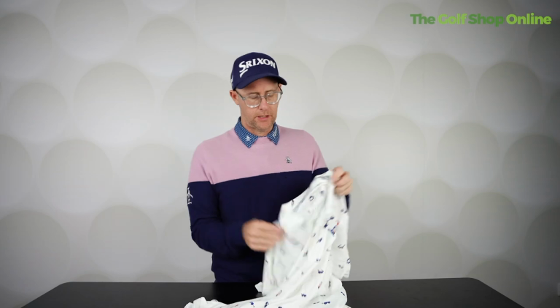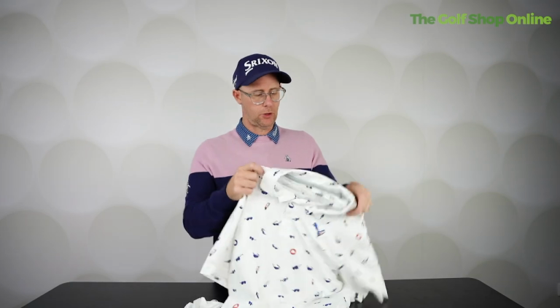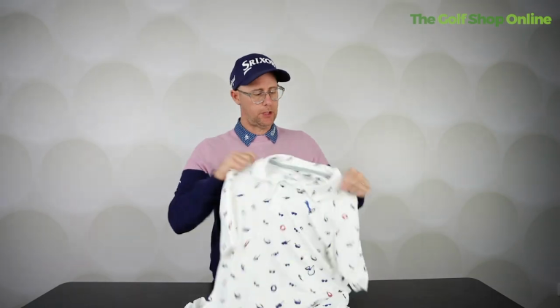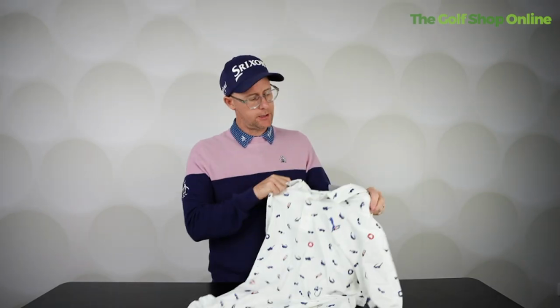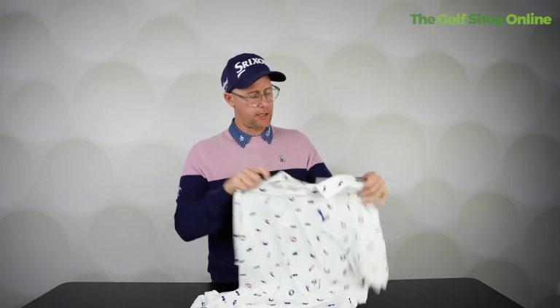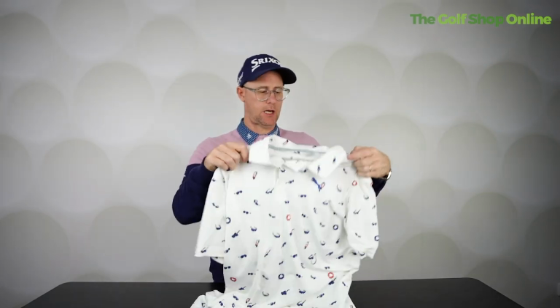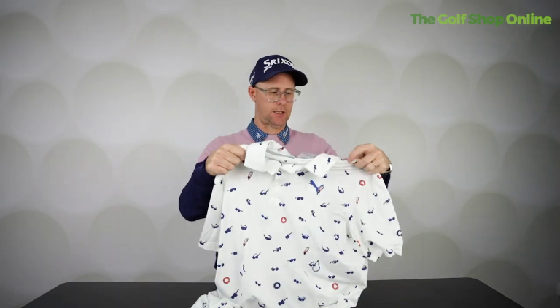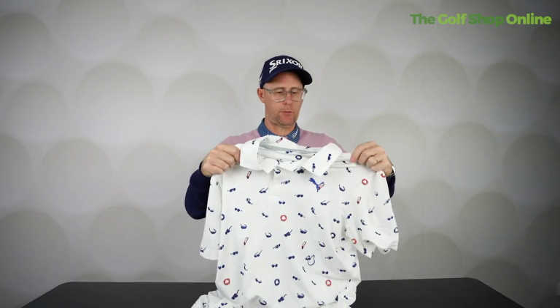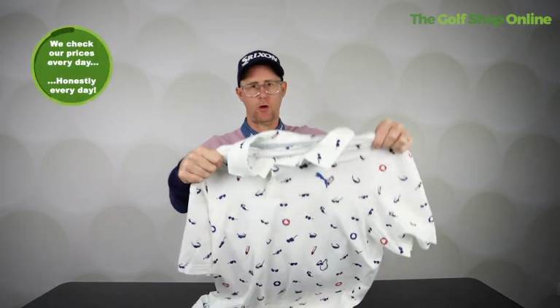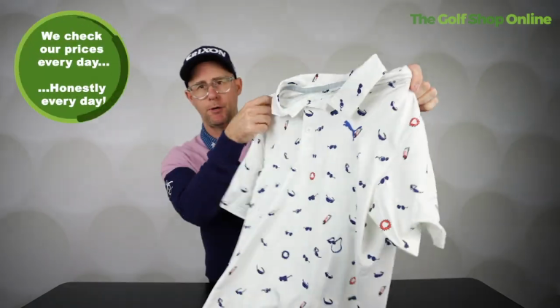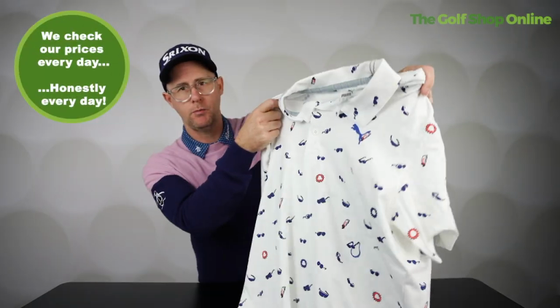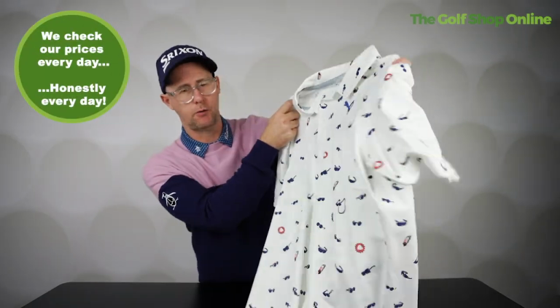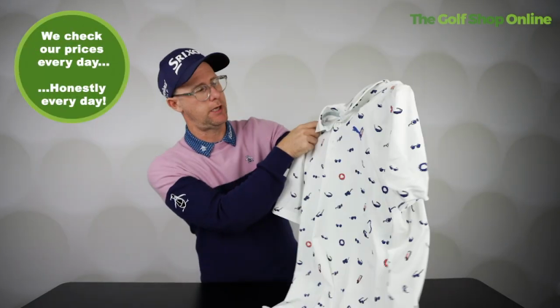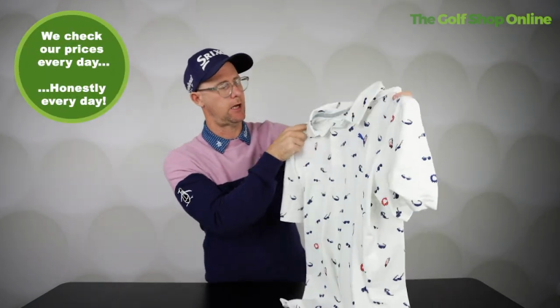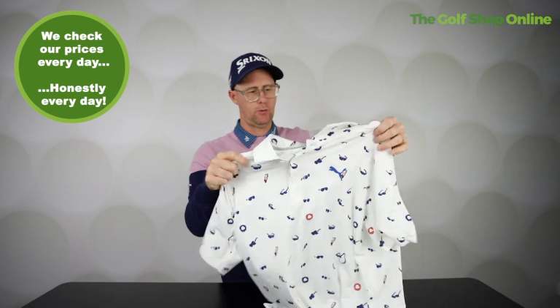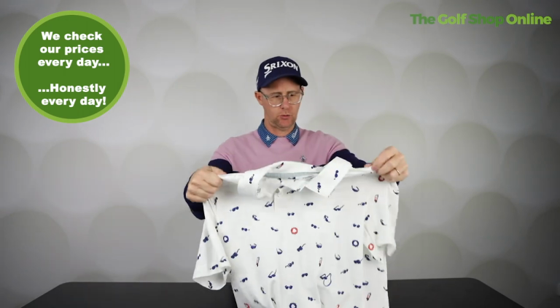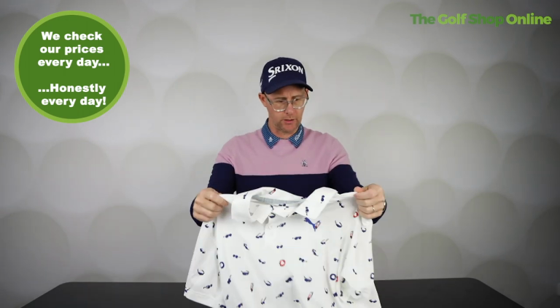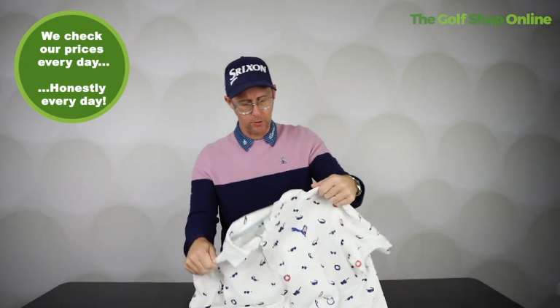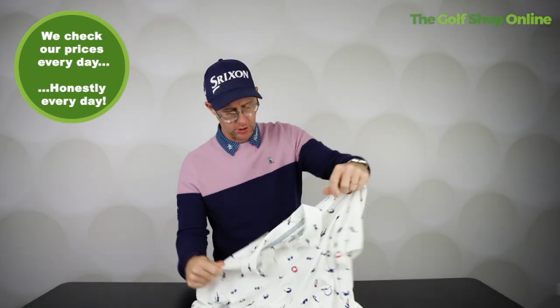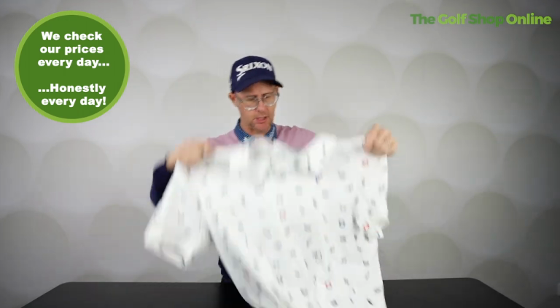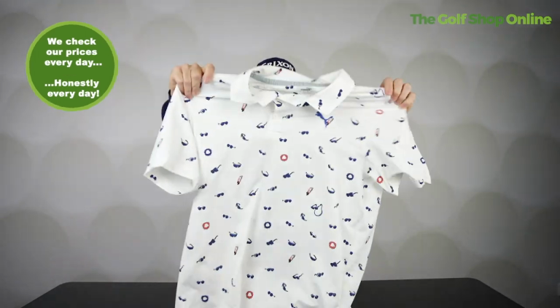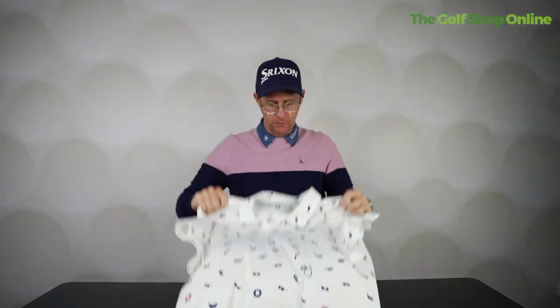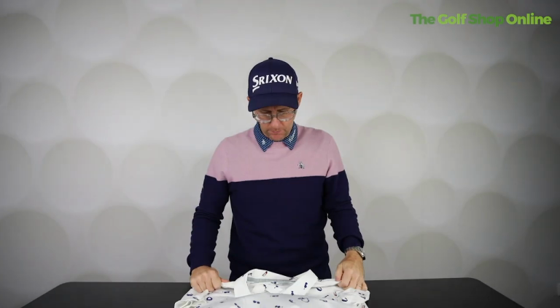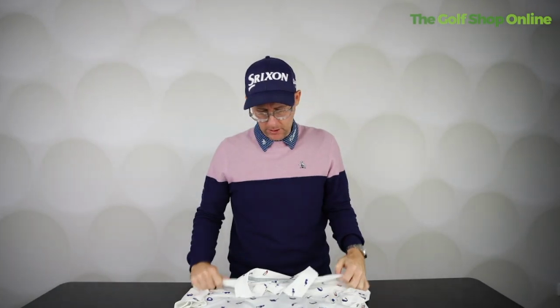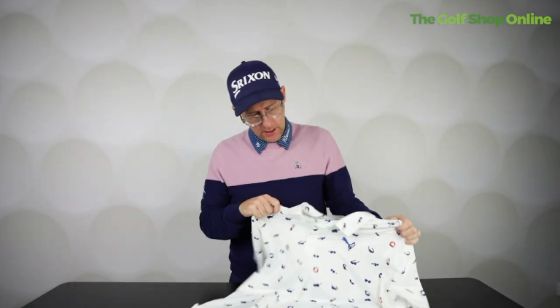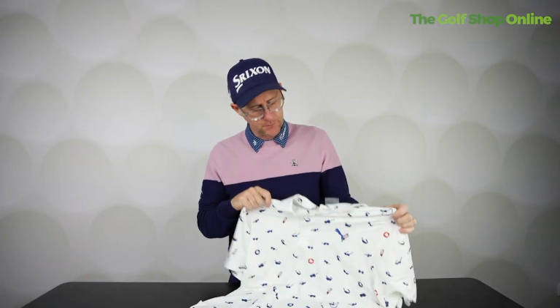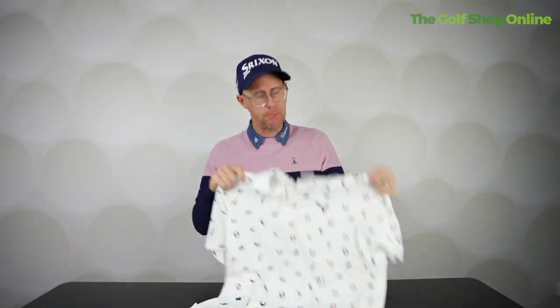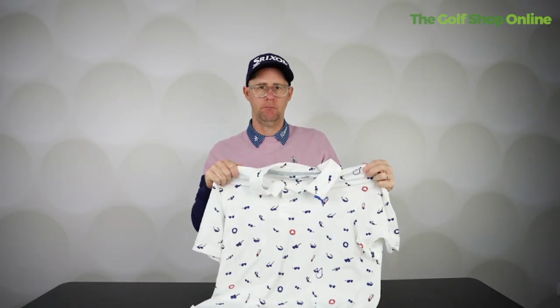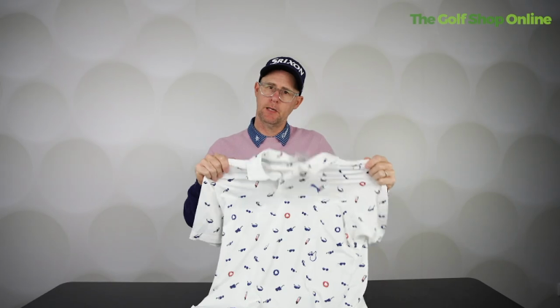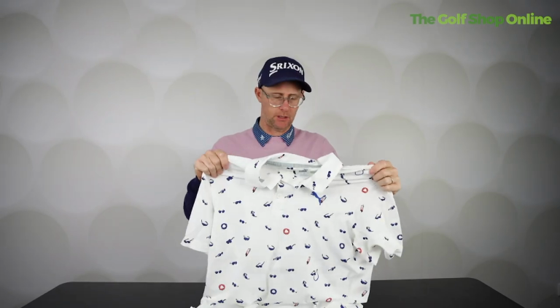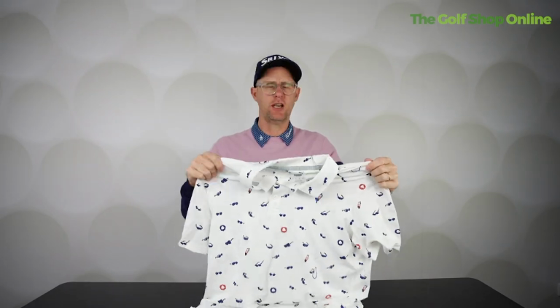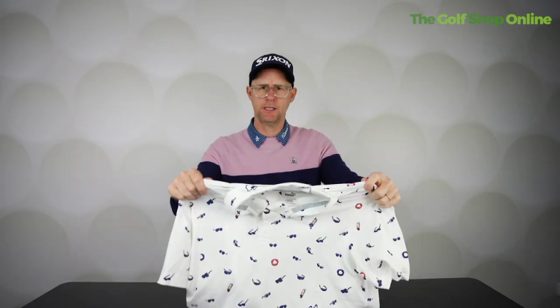Right Golf Shop Onlineers, it's another size guide. We've got a Puma golf shirt here. I always enjoyed wearing Puma shirts when I used to wear Puma clothing. Medium — how's it going to fit? Should we see?